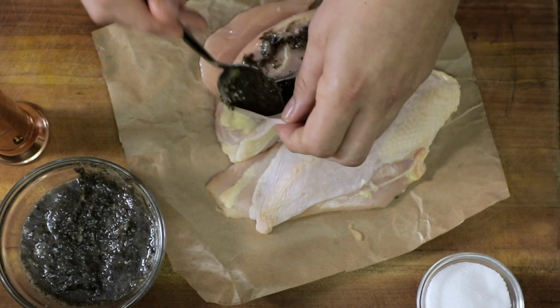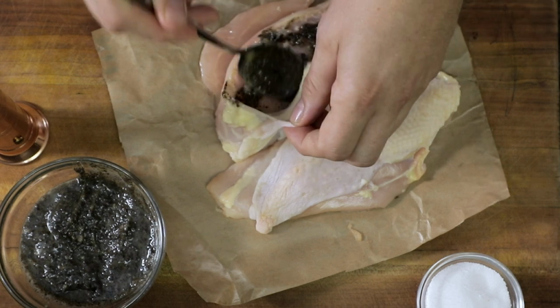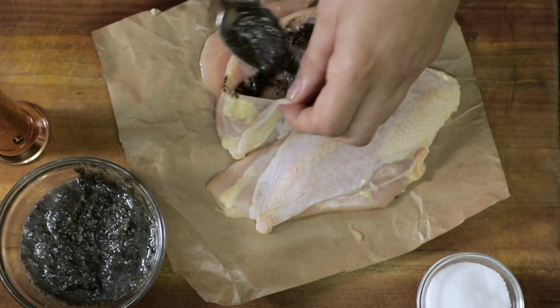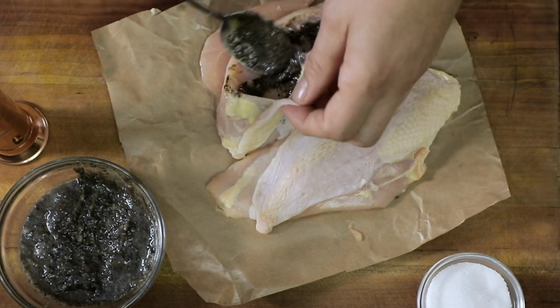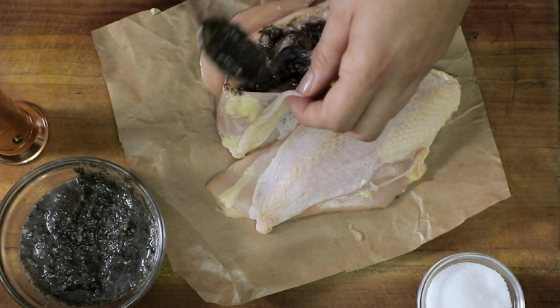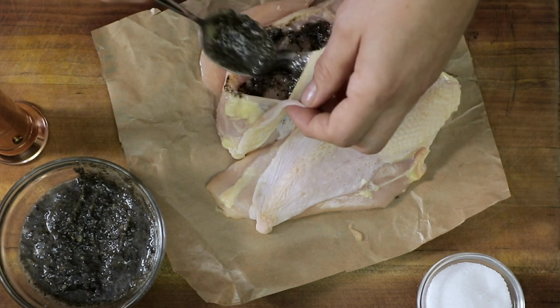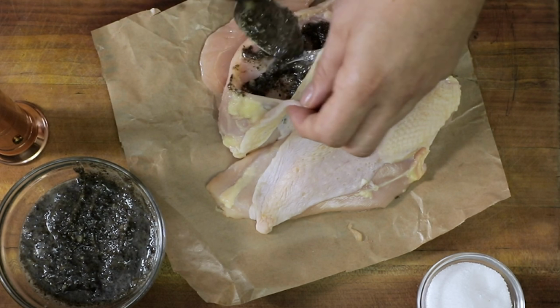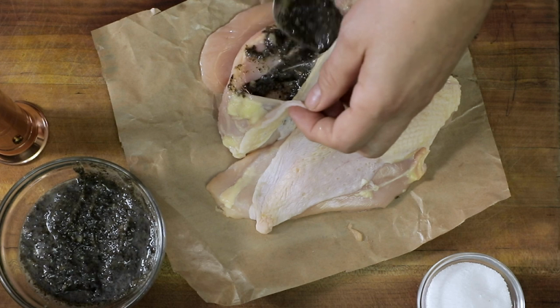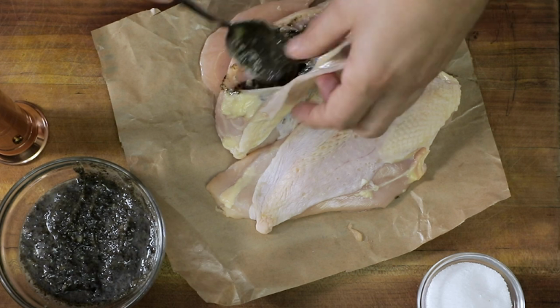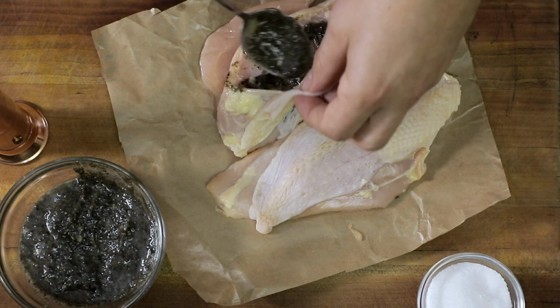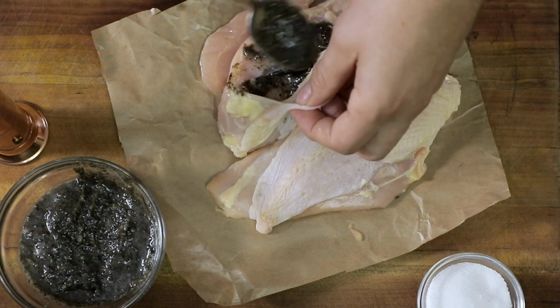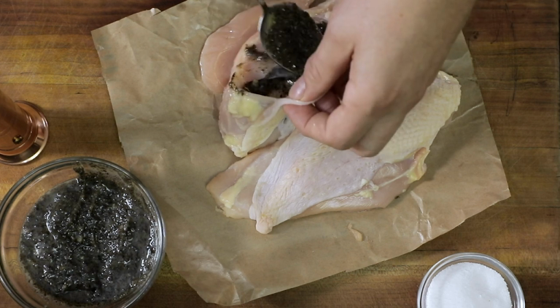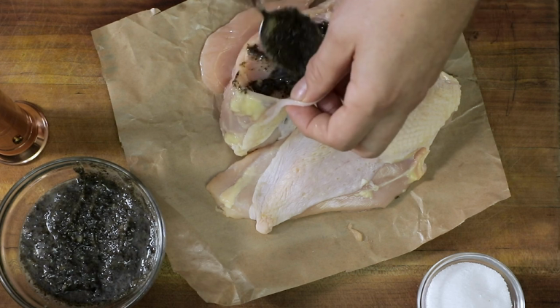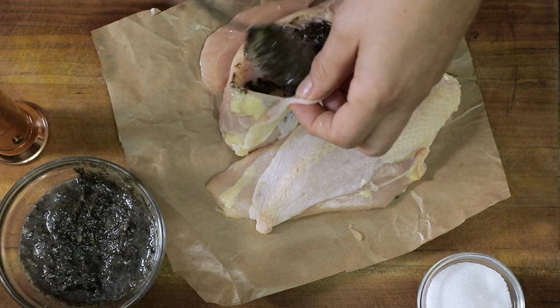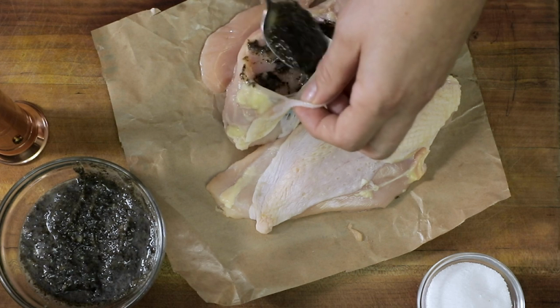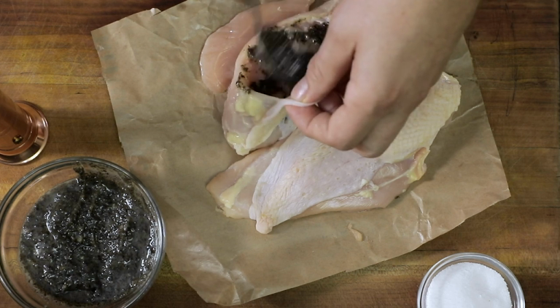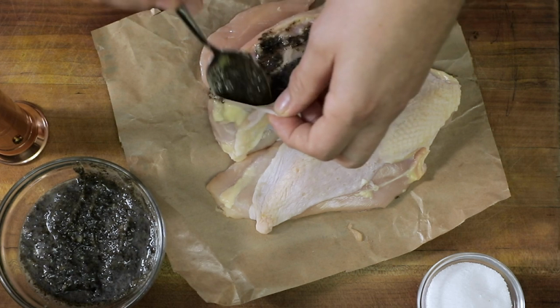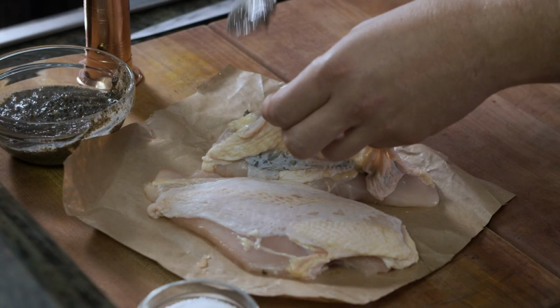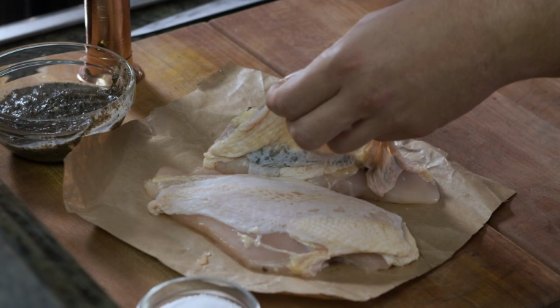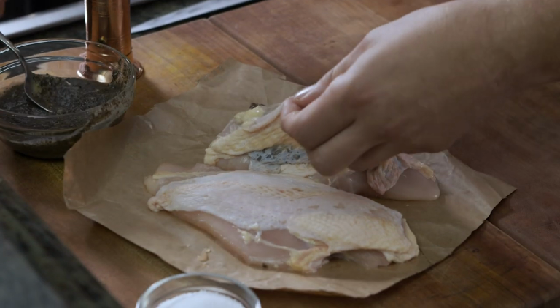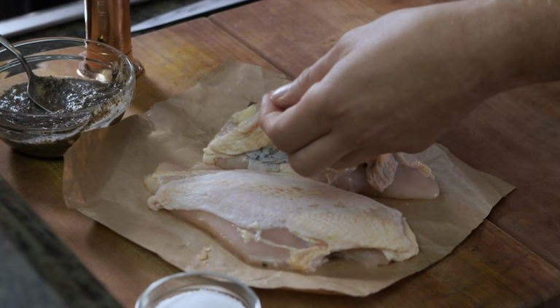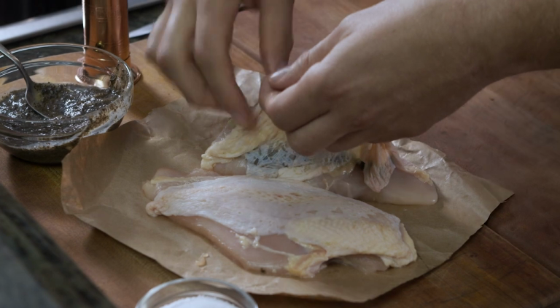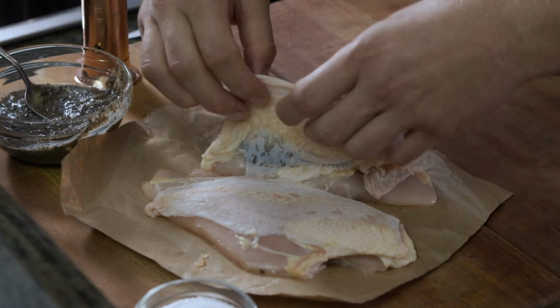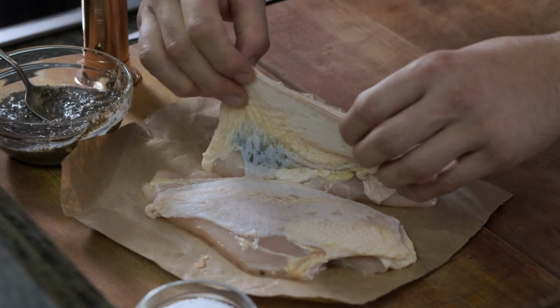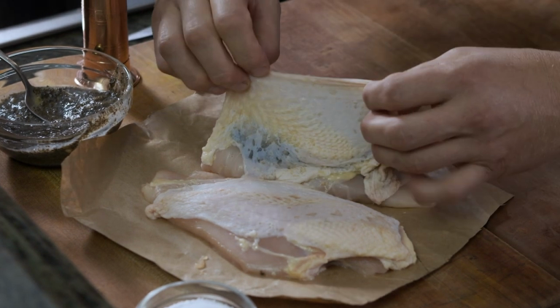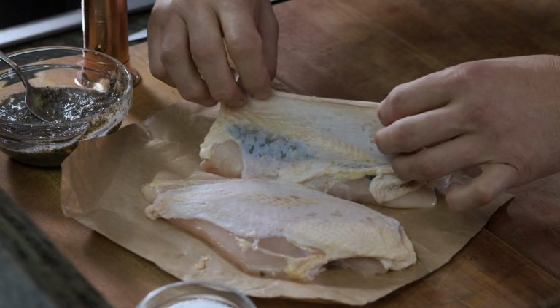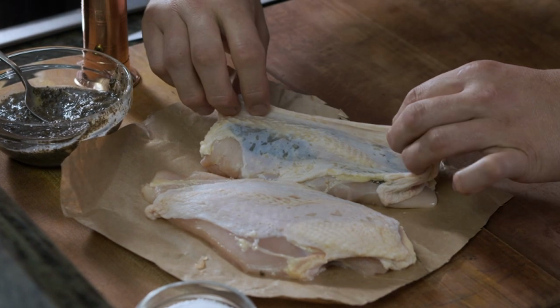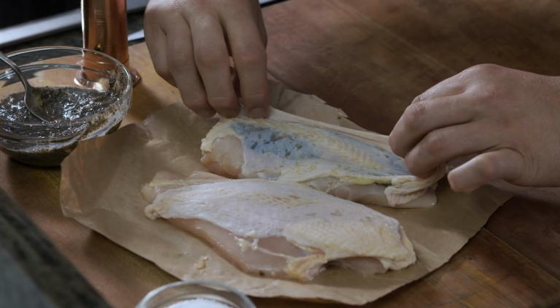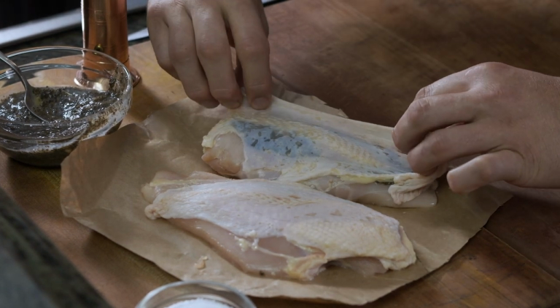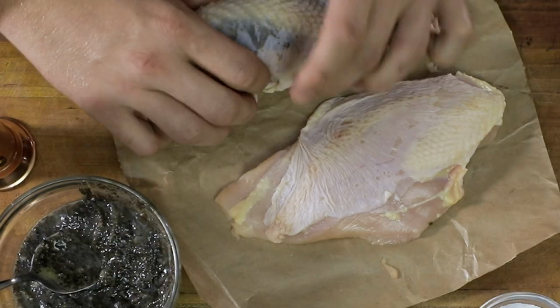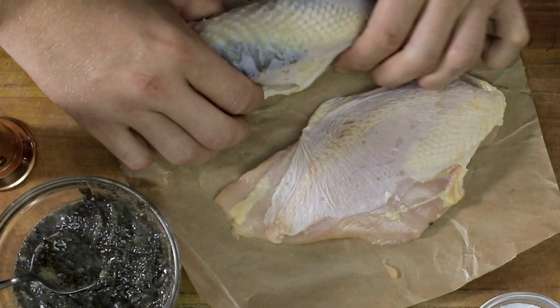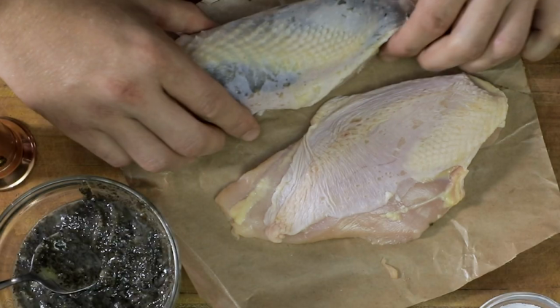You'll get a lot of the black truffle, you get garlic, and not just on the outside — this will actually be flavorful all the way through. Then we gently put it back together, and that's step one.